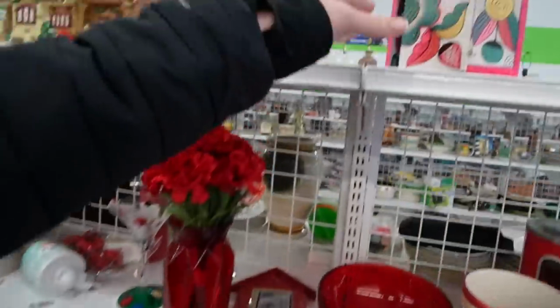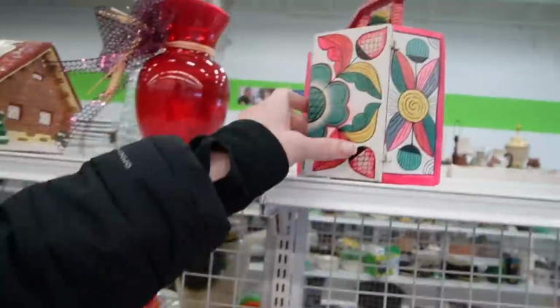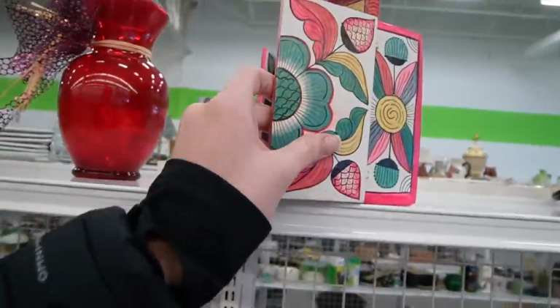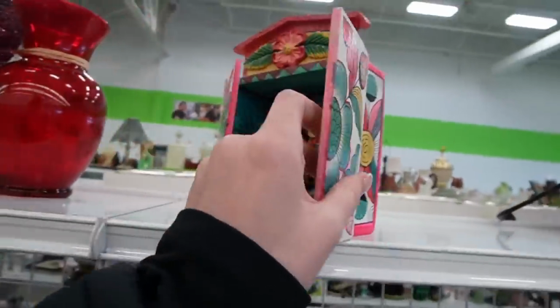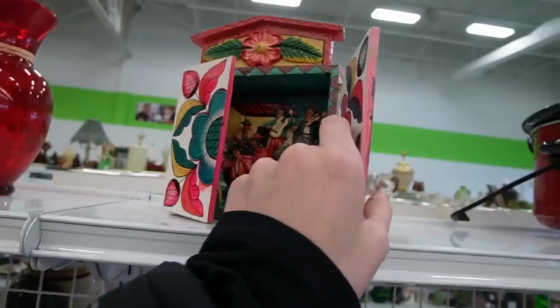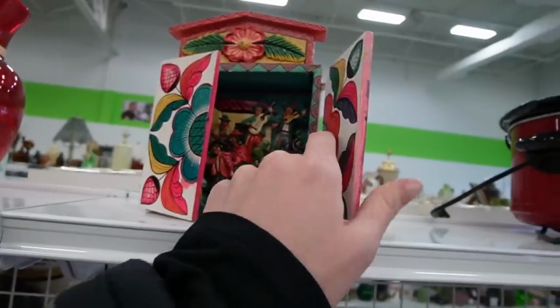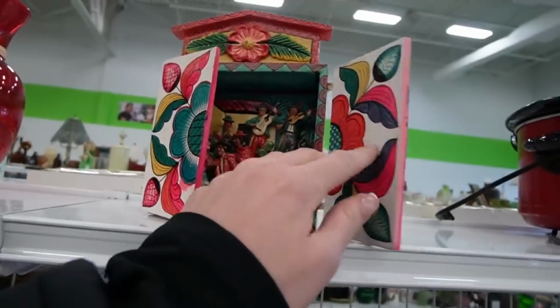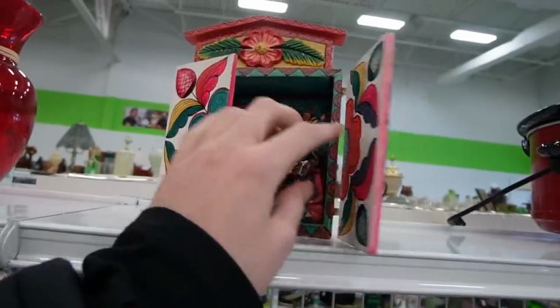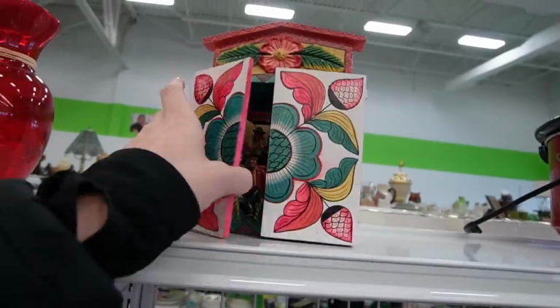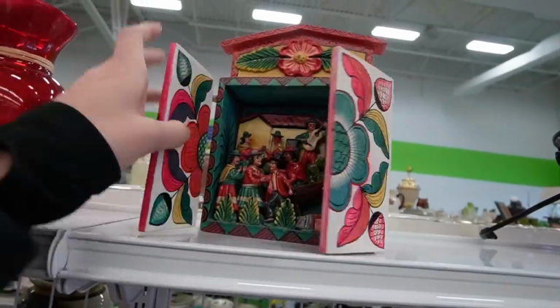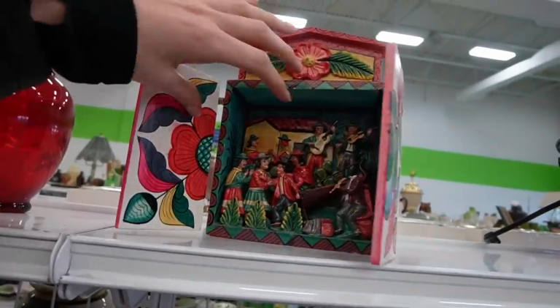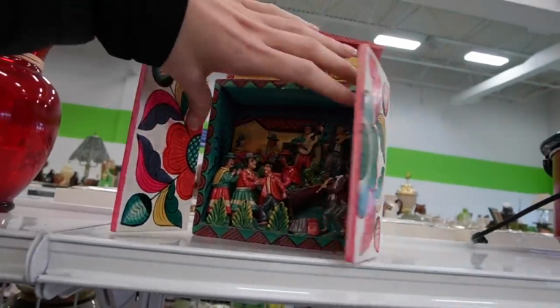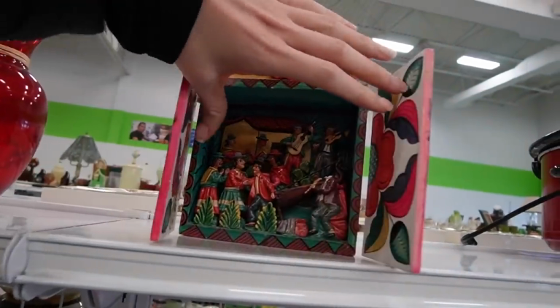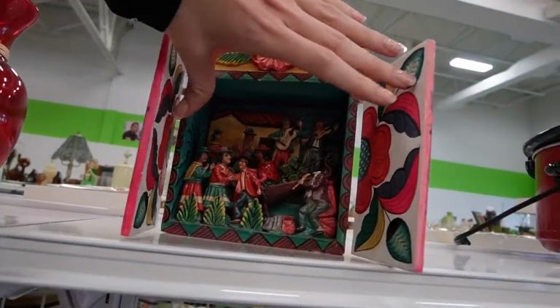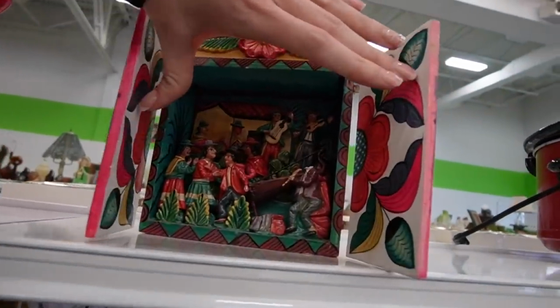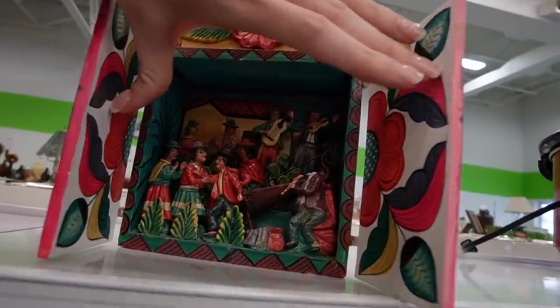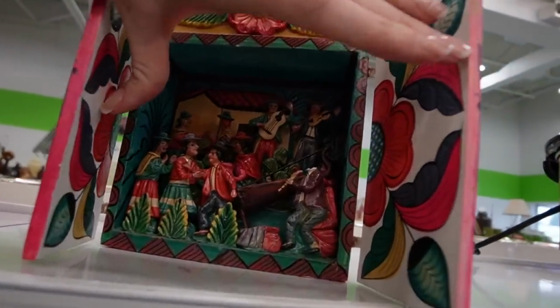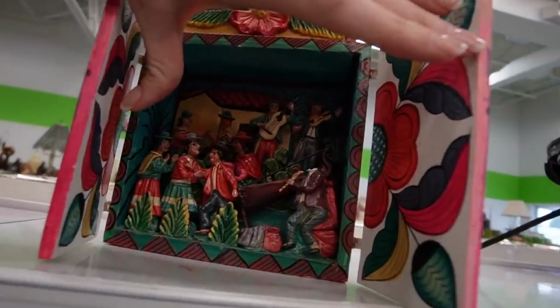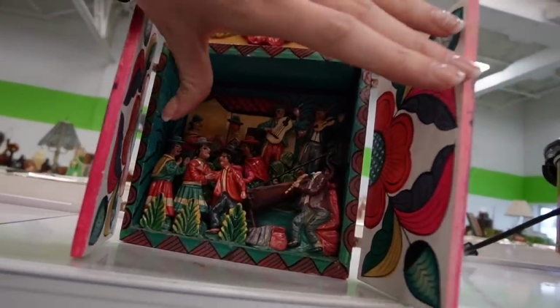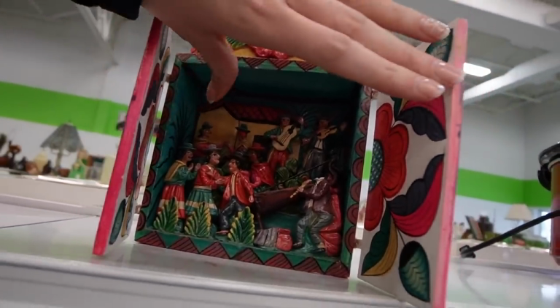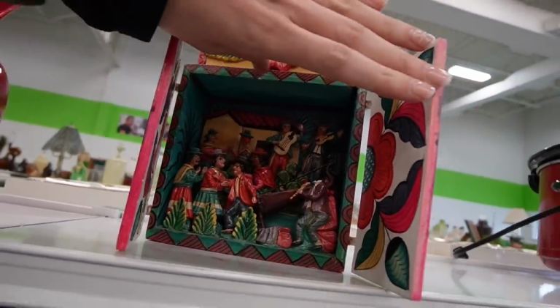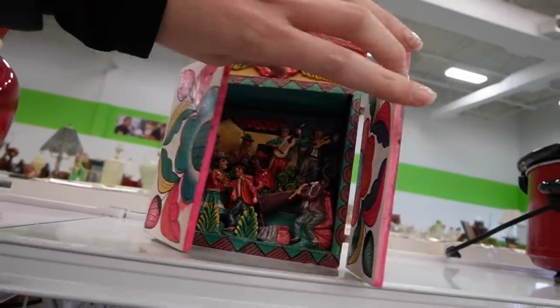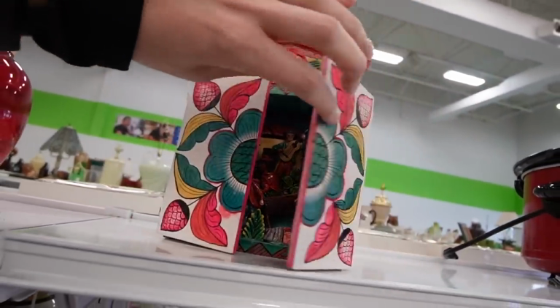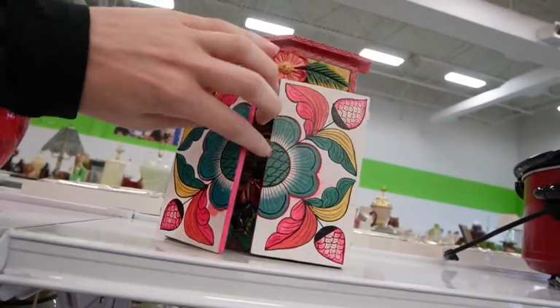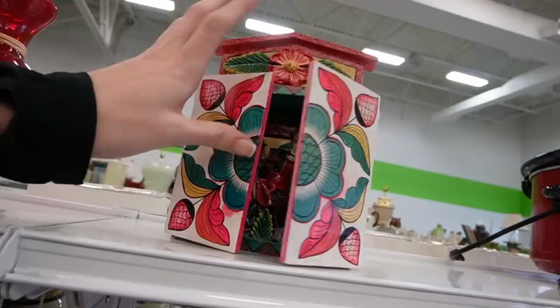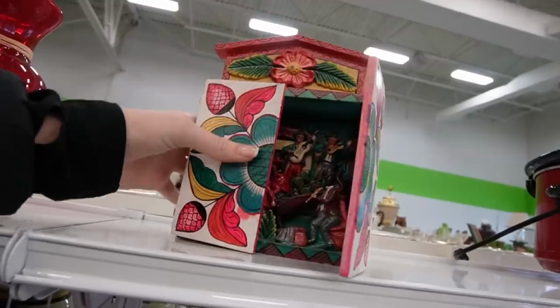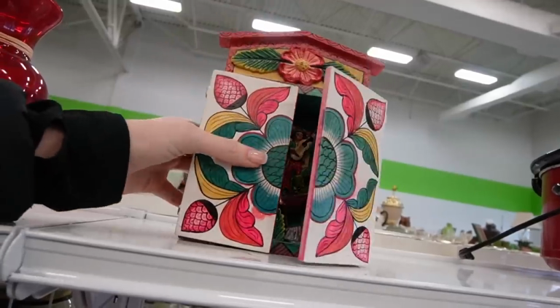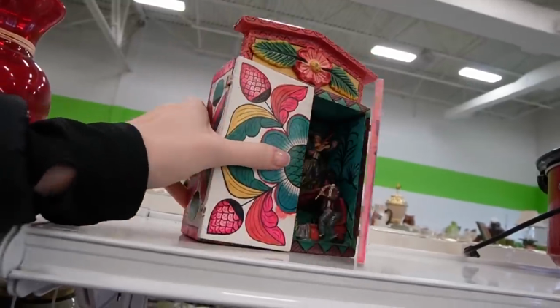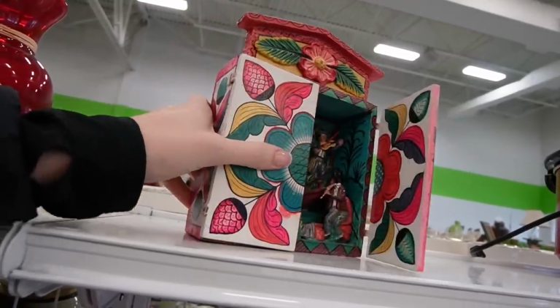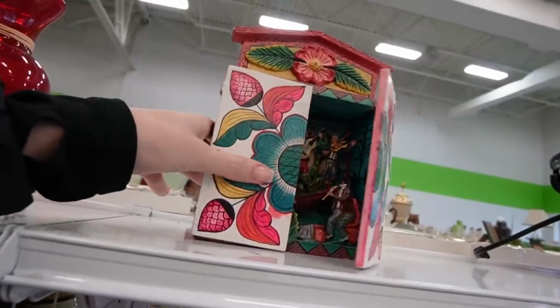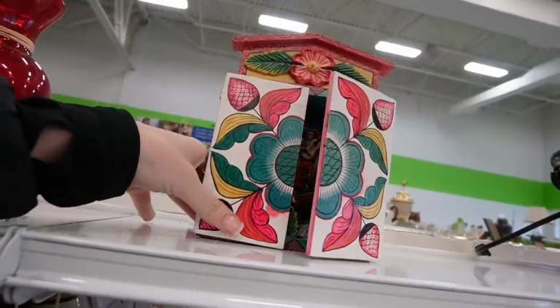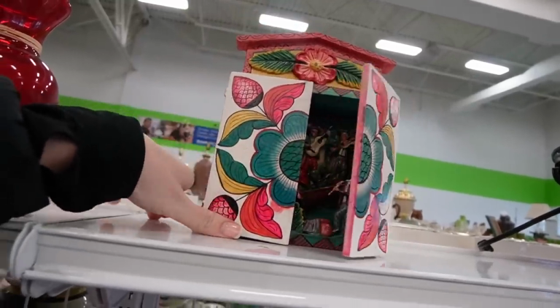Here it is — this is so adorable. Dagny spotted this yesterday, but unfortunately you can see the guy in the front is missing his head. But that is a really cool piece.